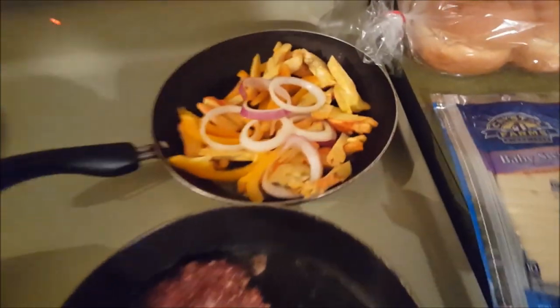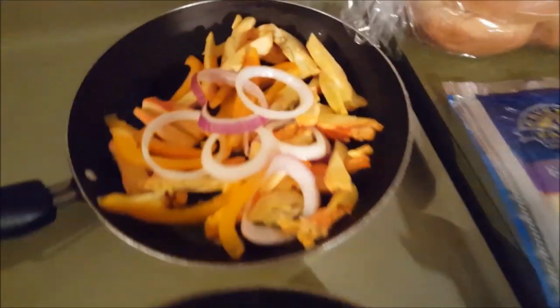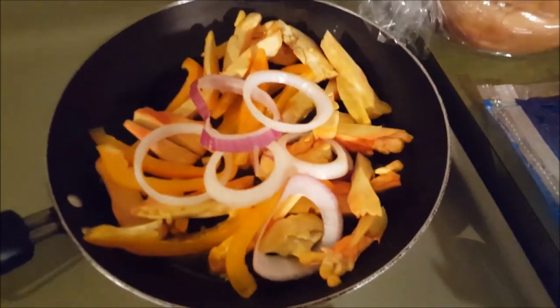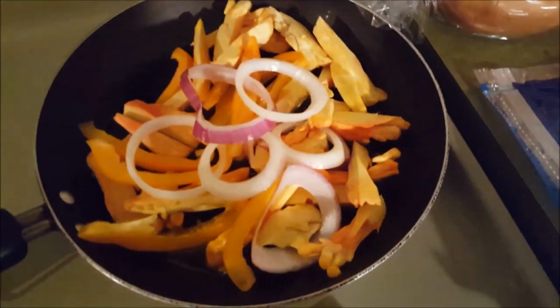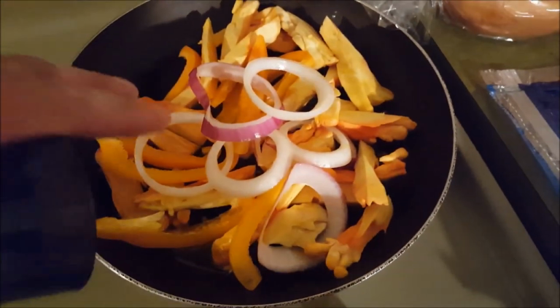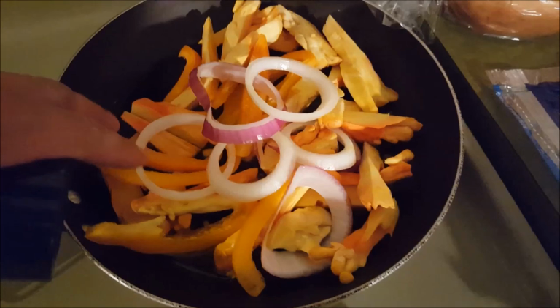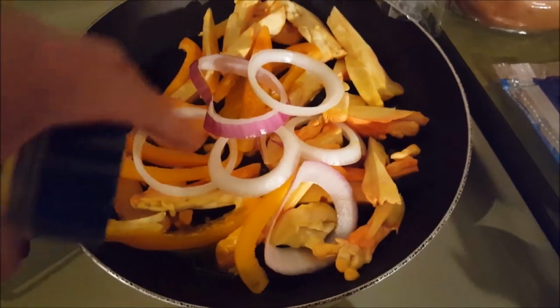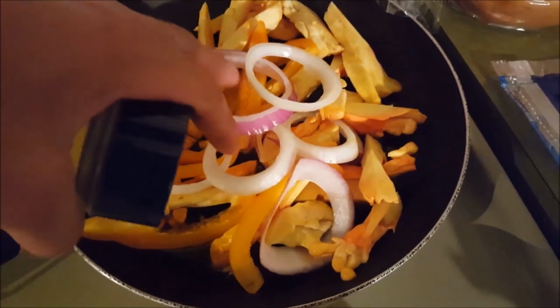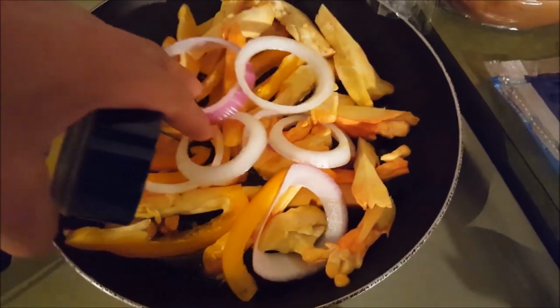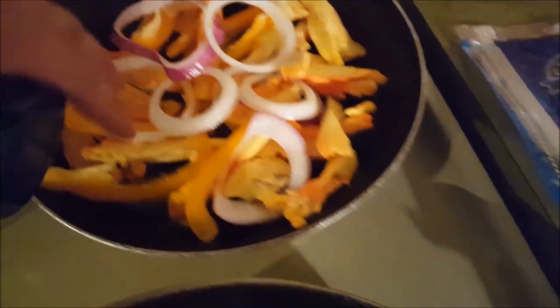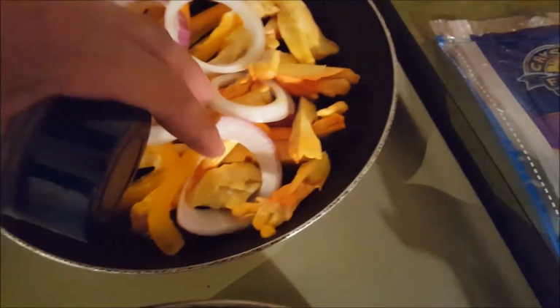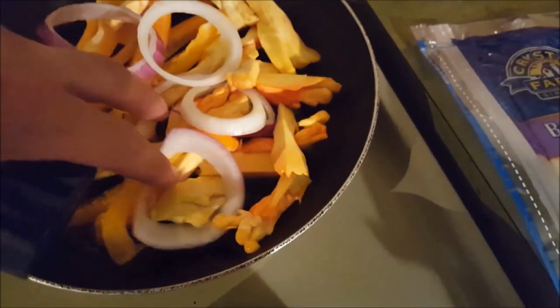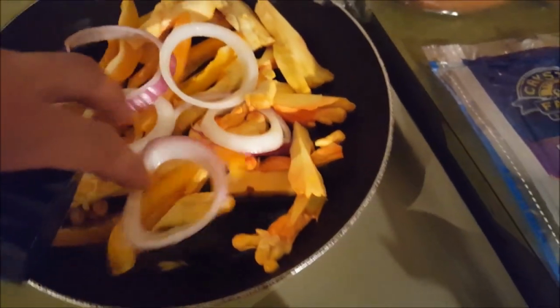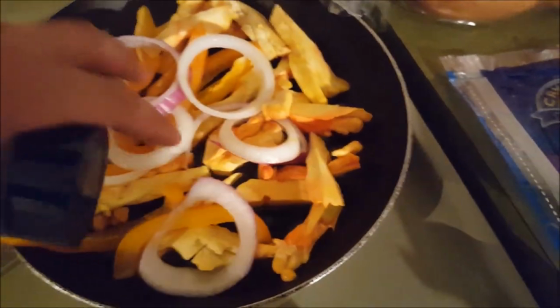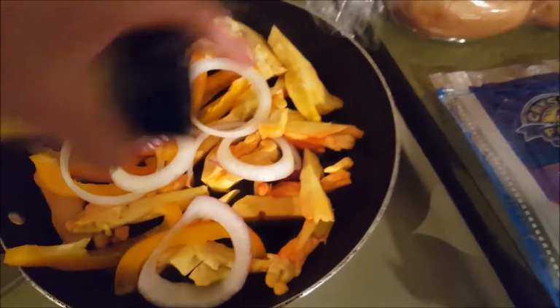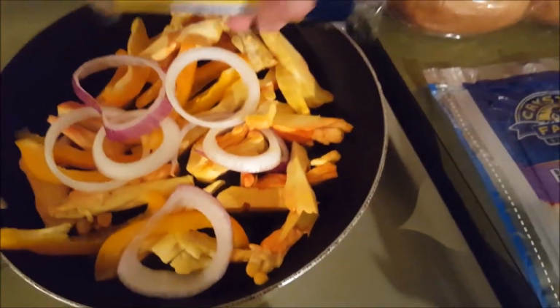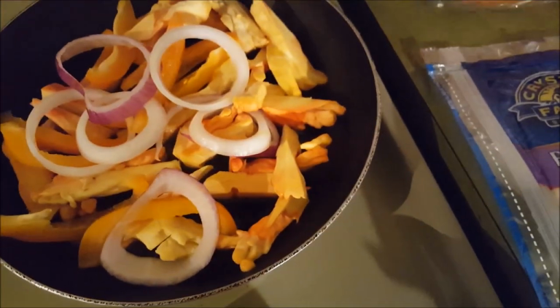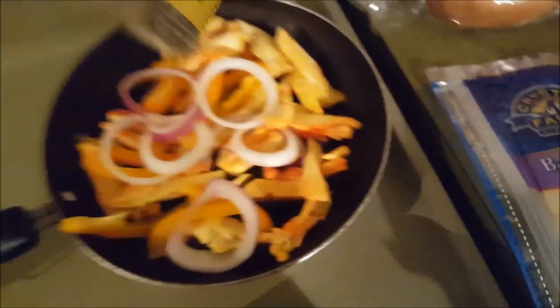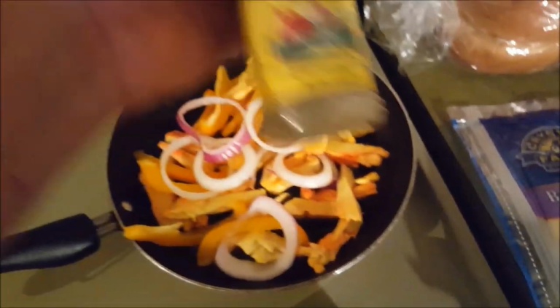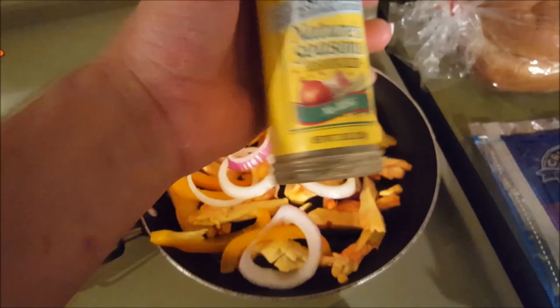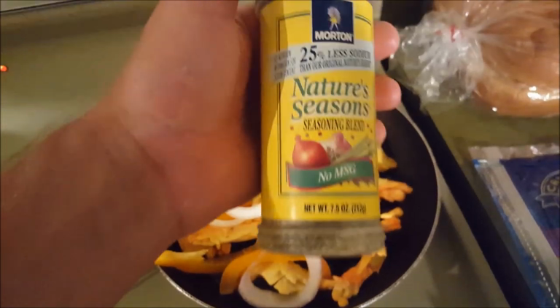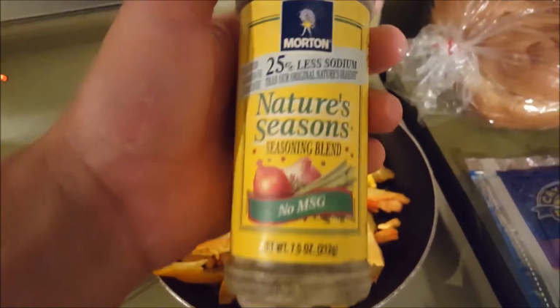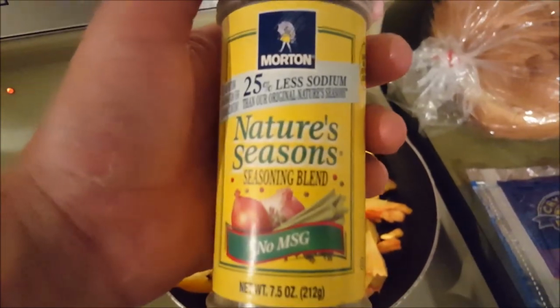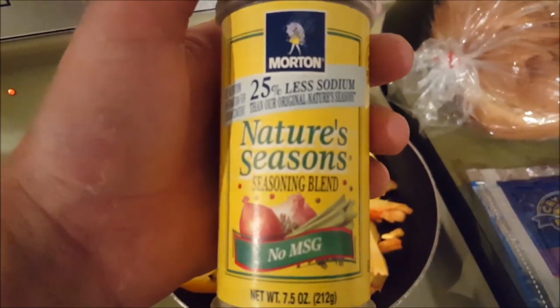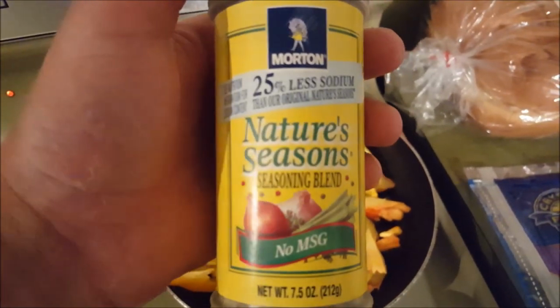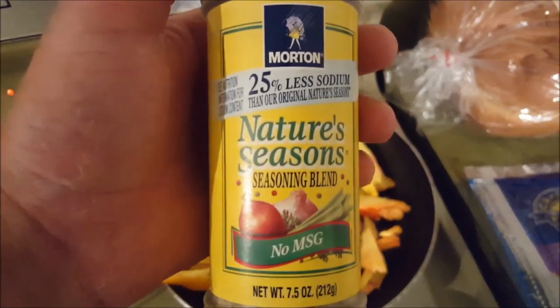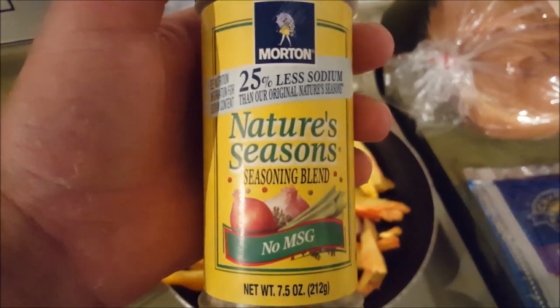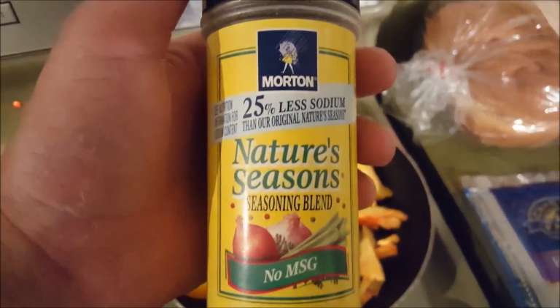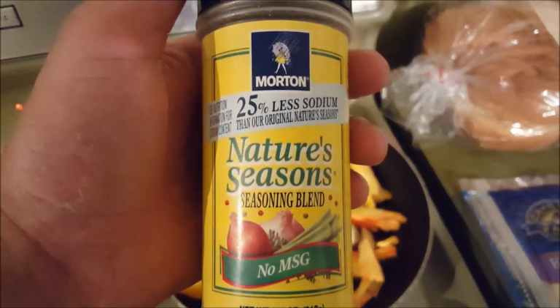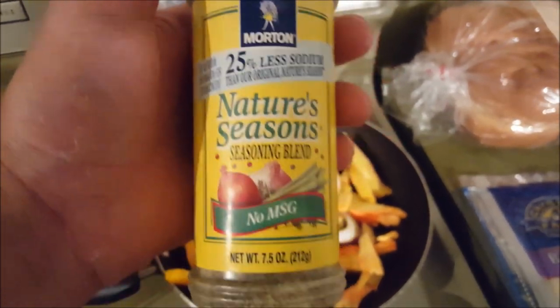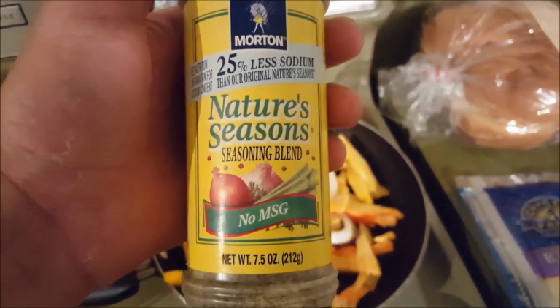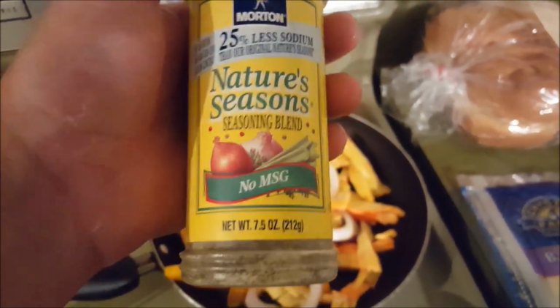So I've got my chicken in the woods here, I've got some onions, I've got some orange peppers in my pan. Right here is one of my favorite seasonings — Nature's Seasoning Blend. It's a Morton product.